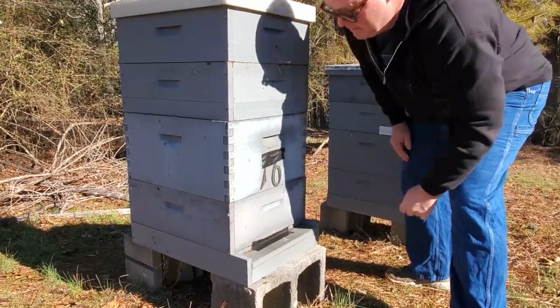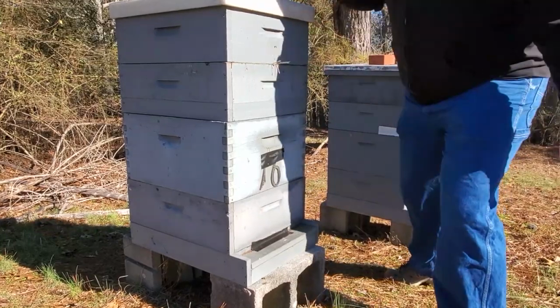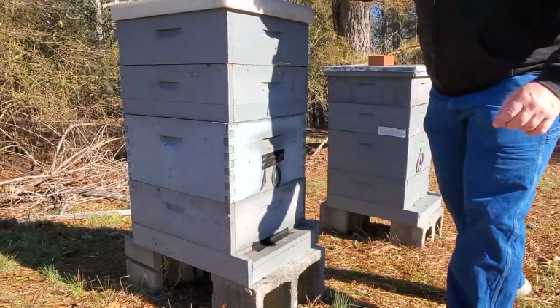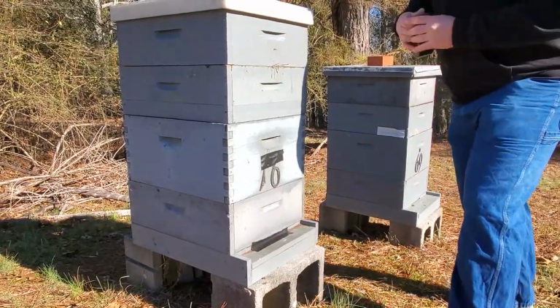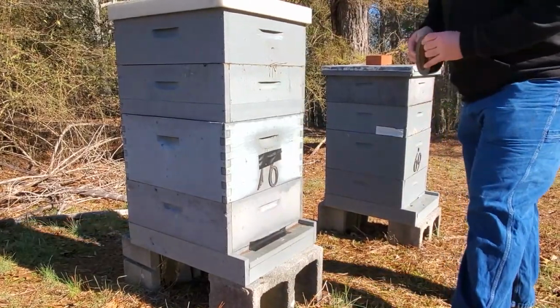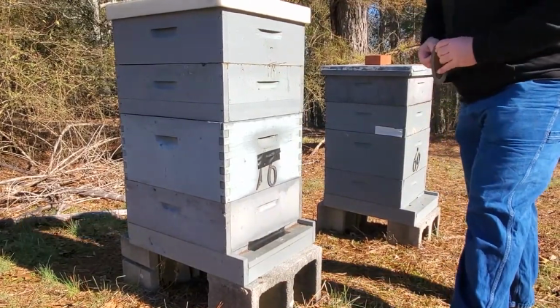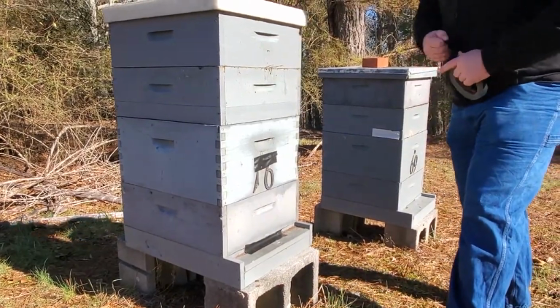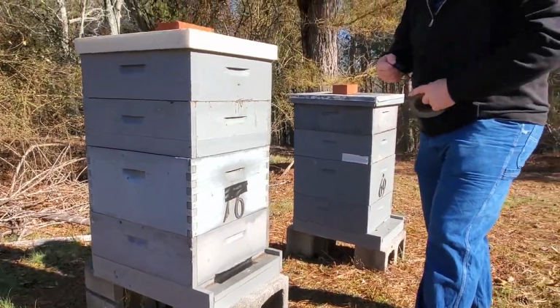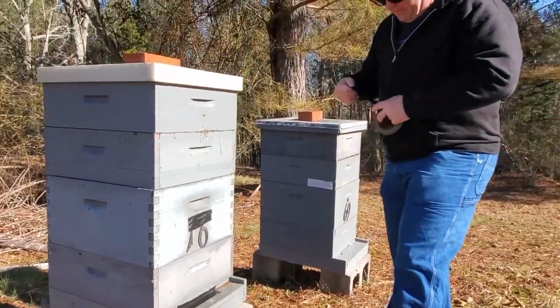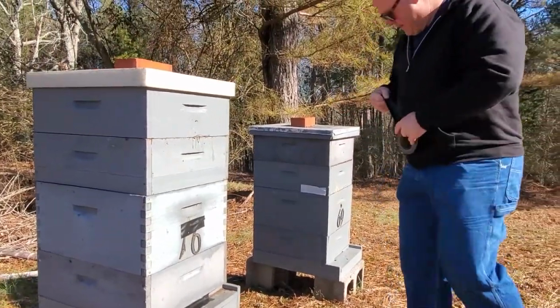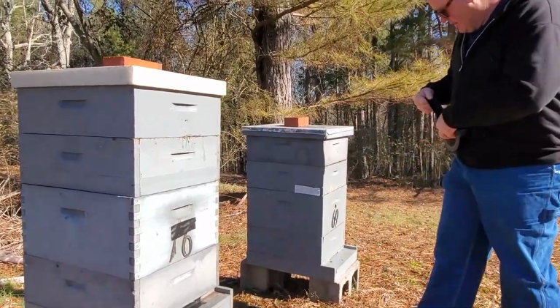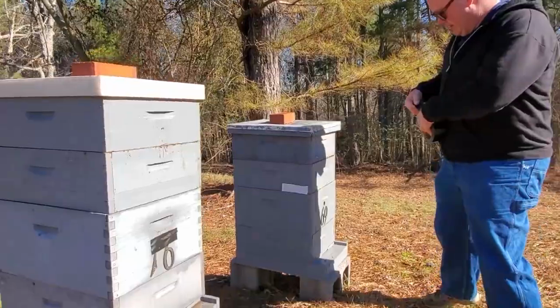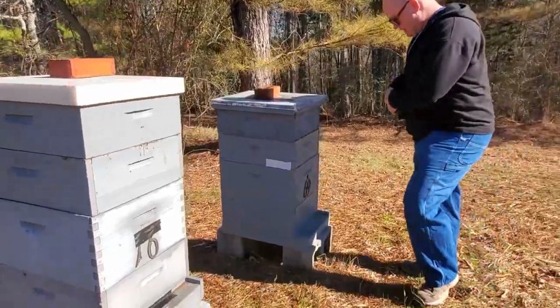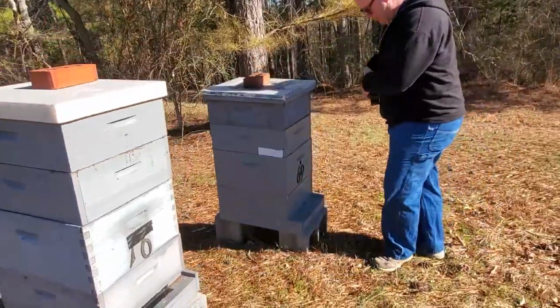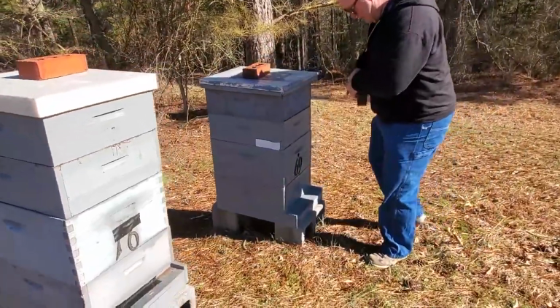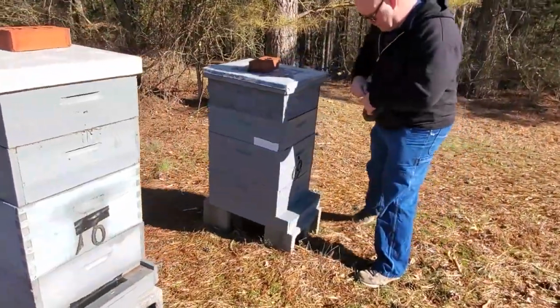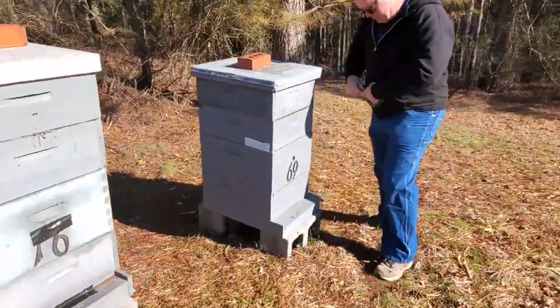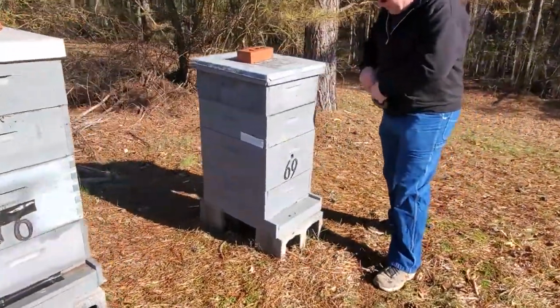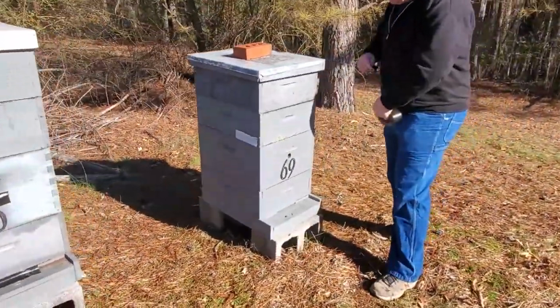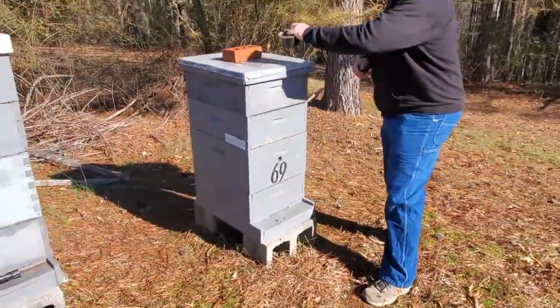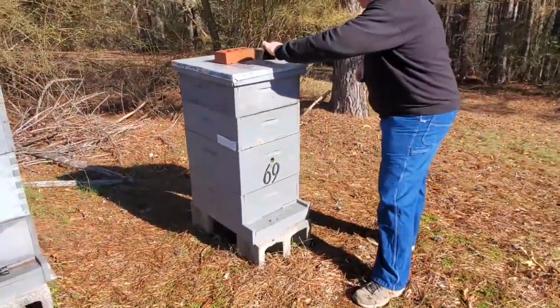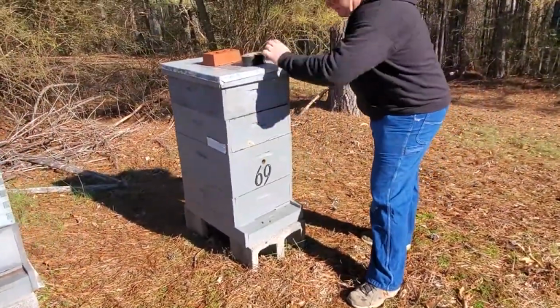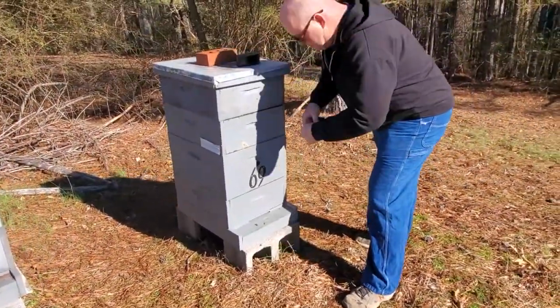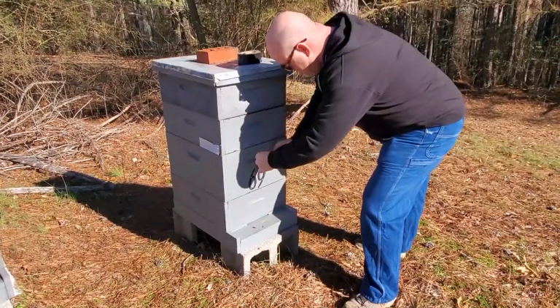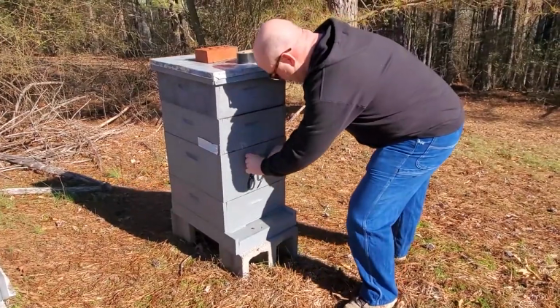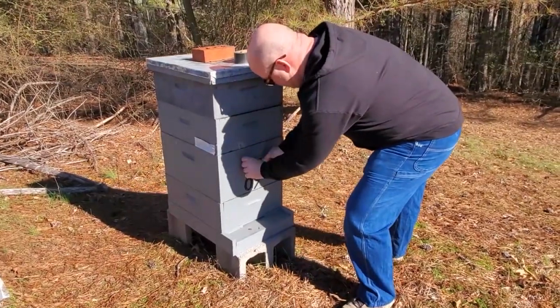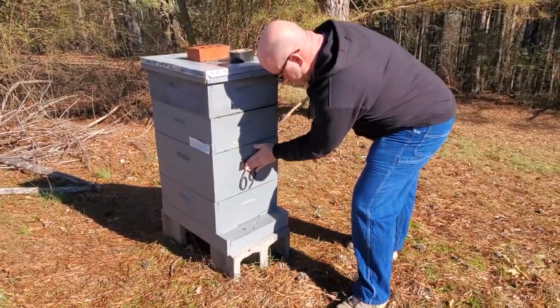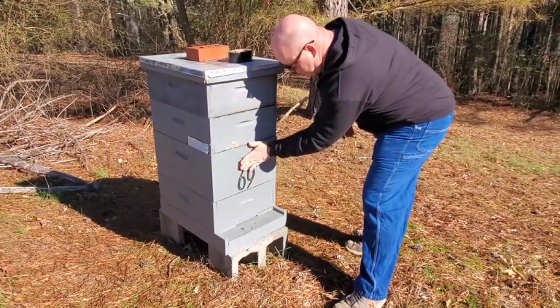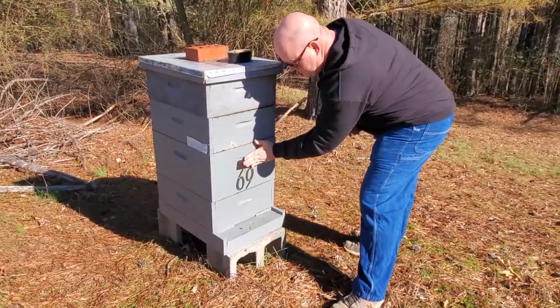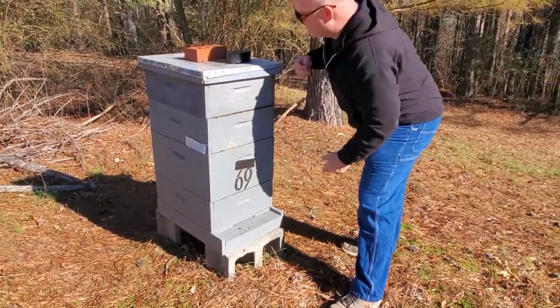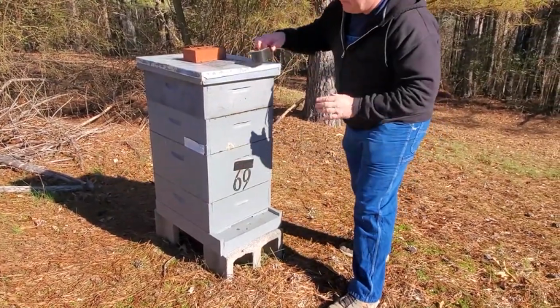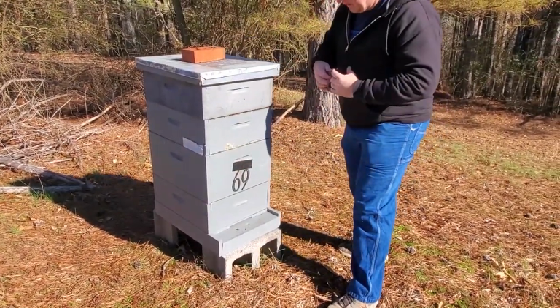It got down pretty chilly last night — it's probably about 35 degrees right now. I can see one of these bees come out to check me out. It should still be a pretty good time to move the bees before it gets warm. It's supposed to get up to around 60 today.